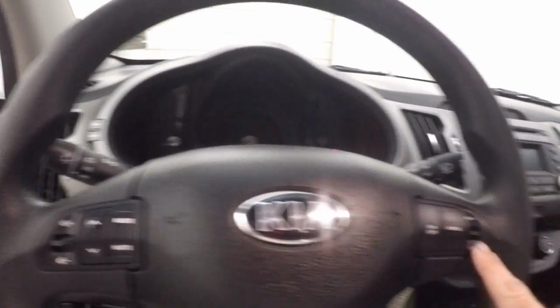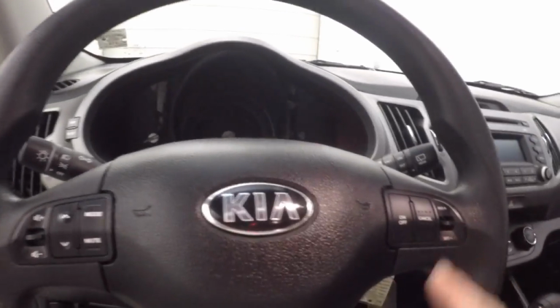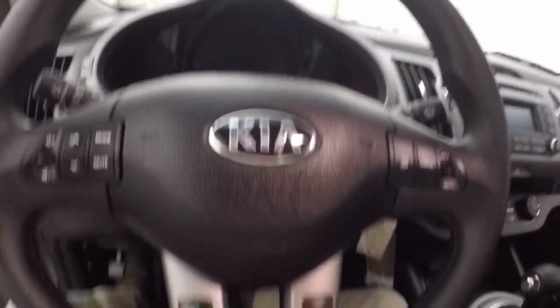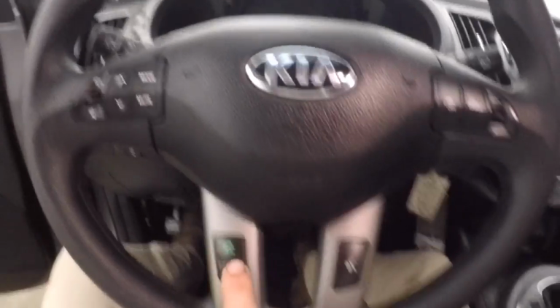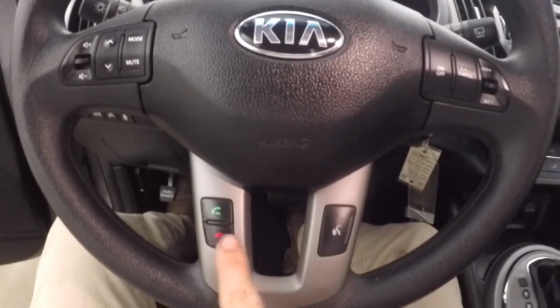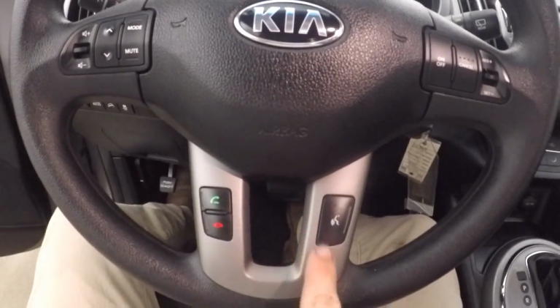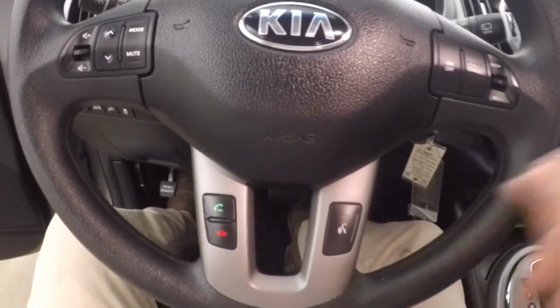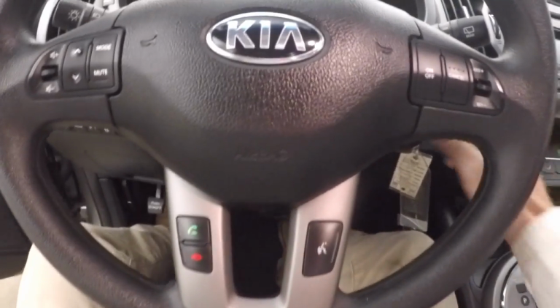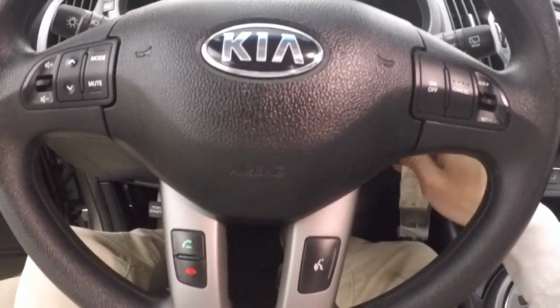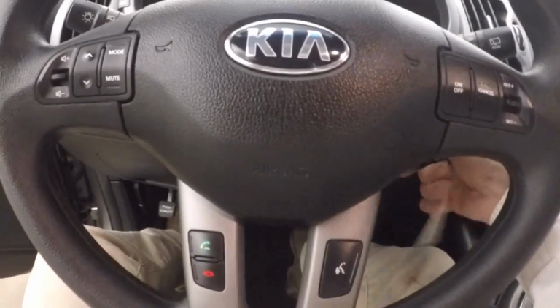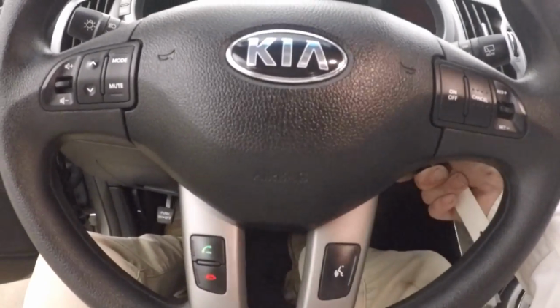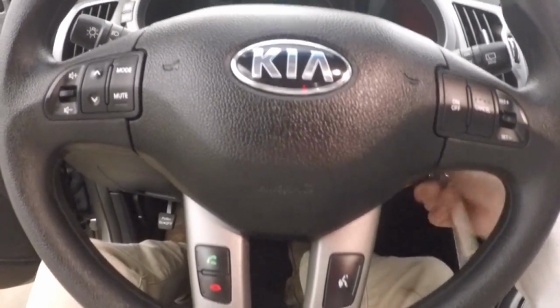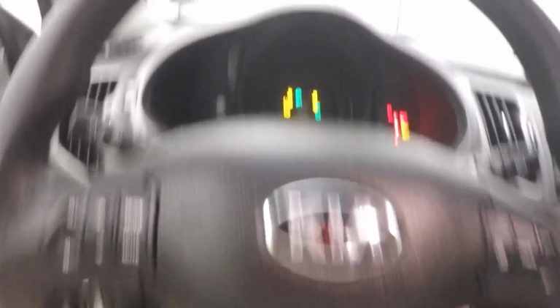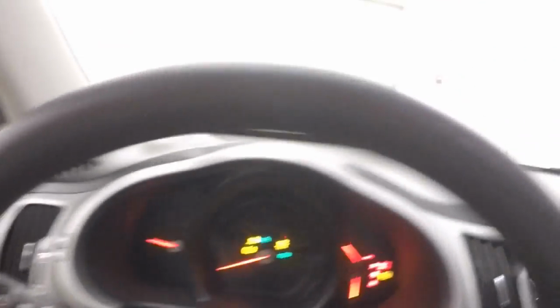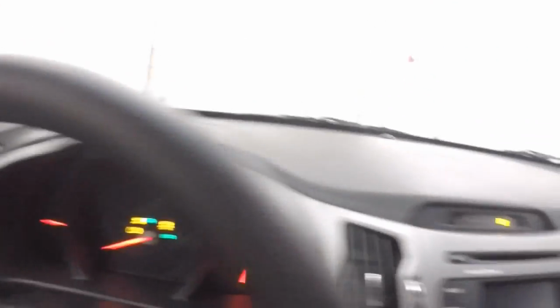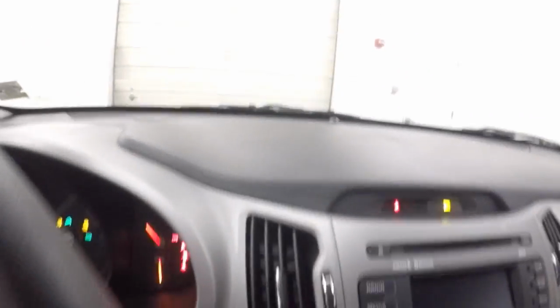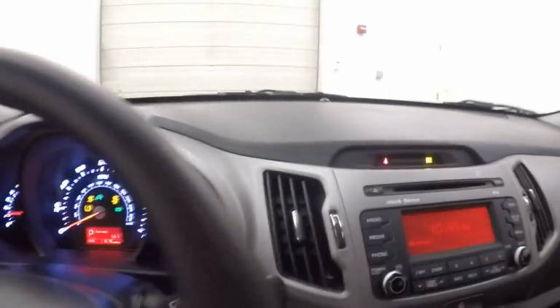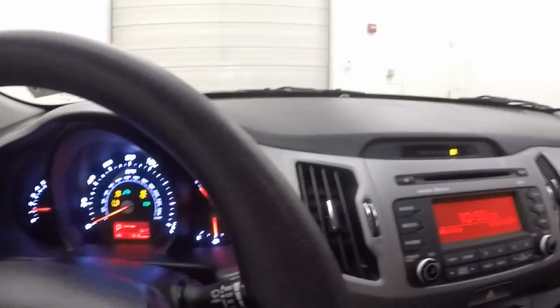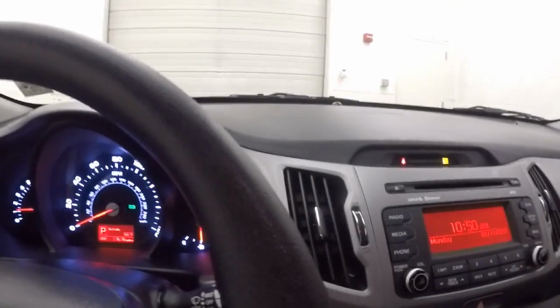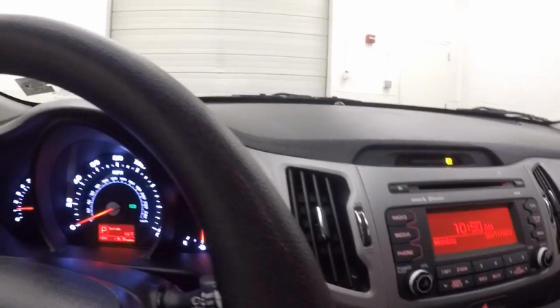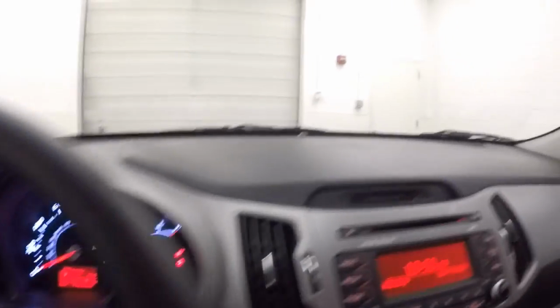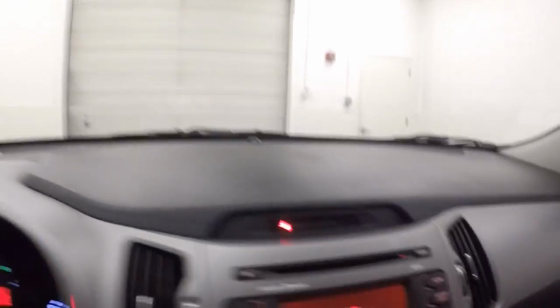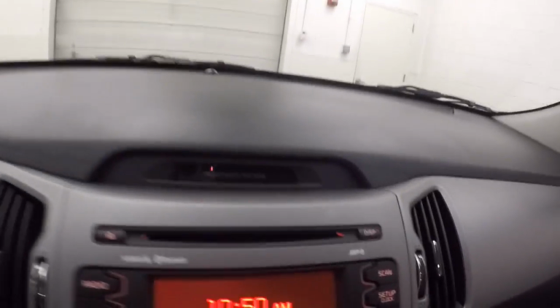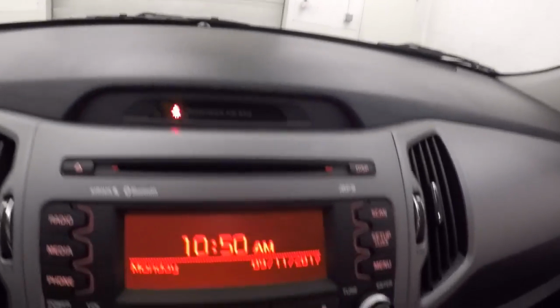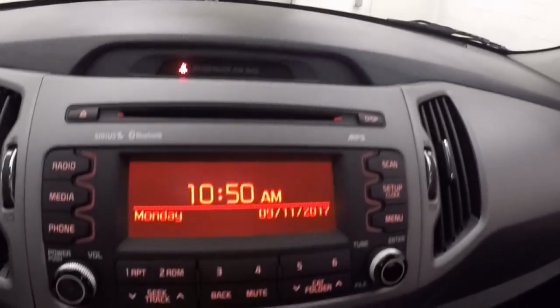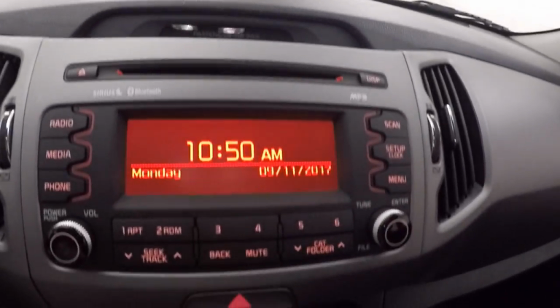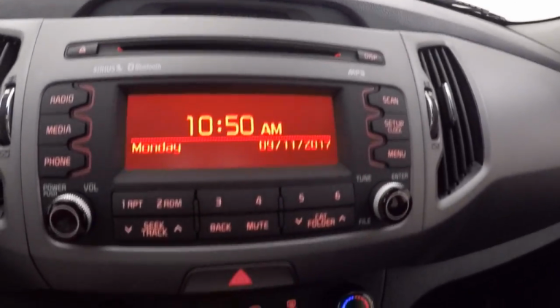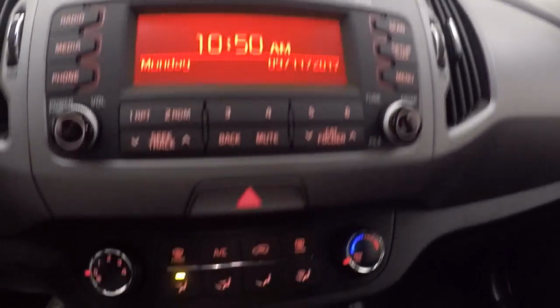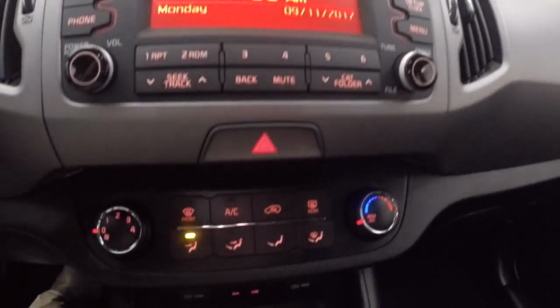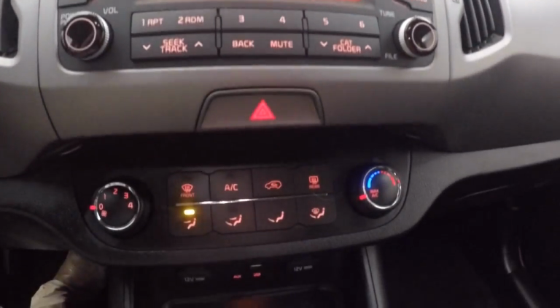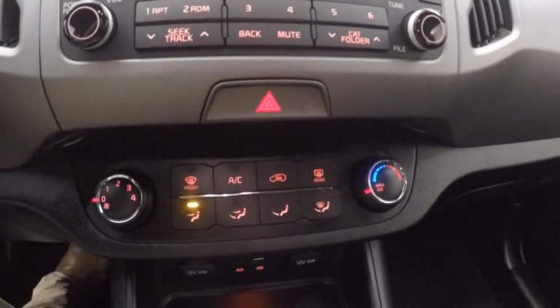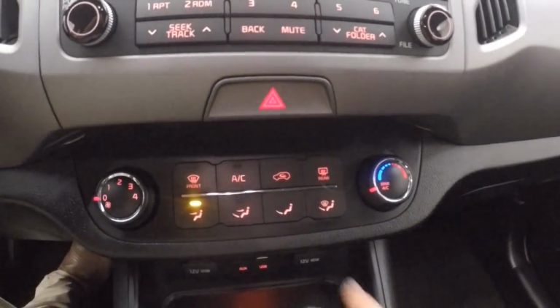Cruise control and Bluetooth on the steering wheel. There's your stereo controls and climate controls.